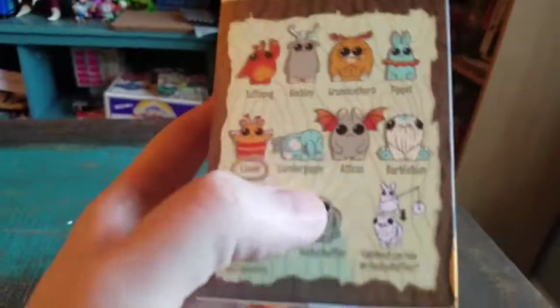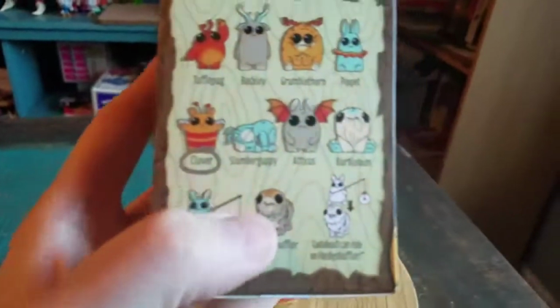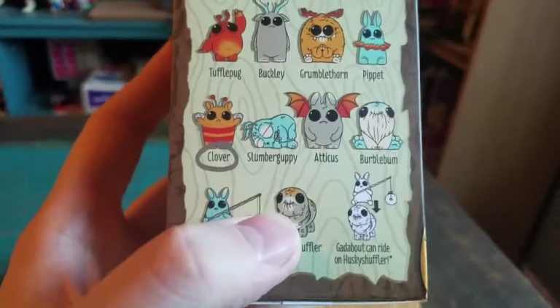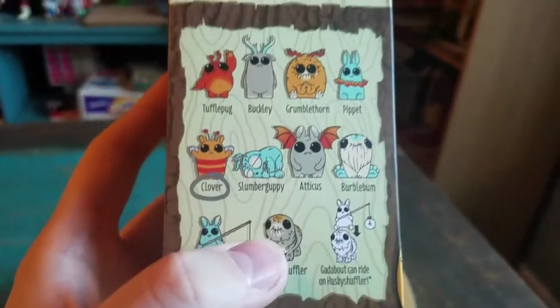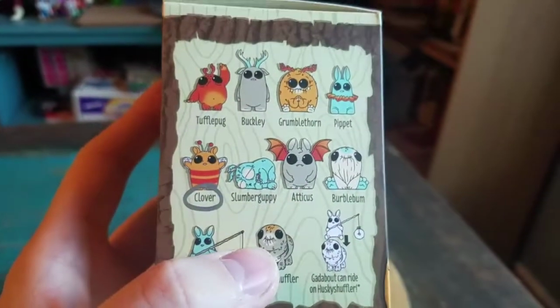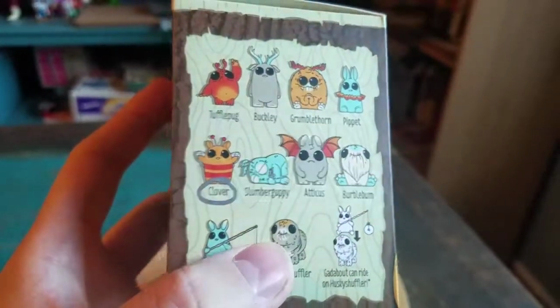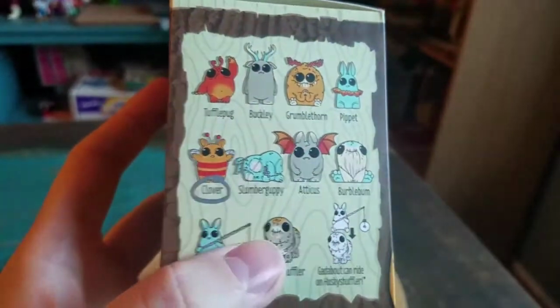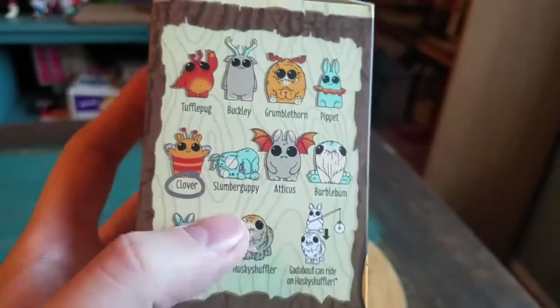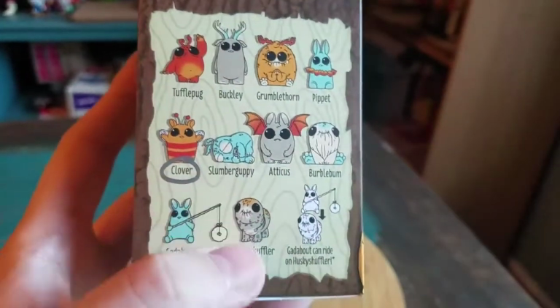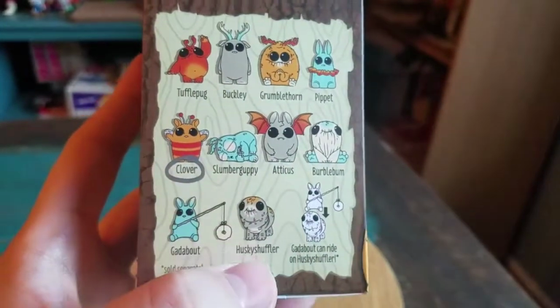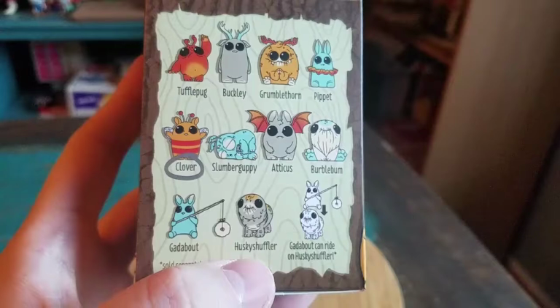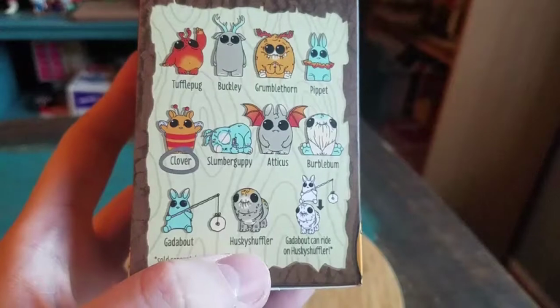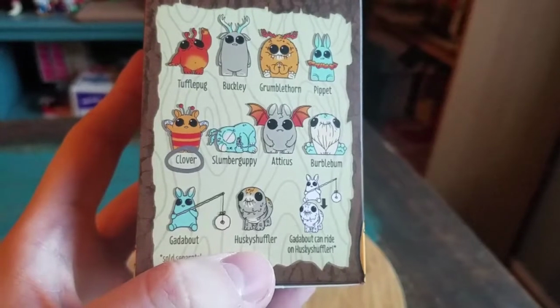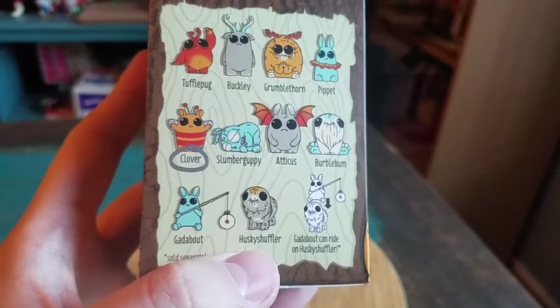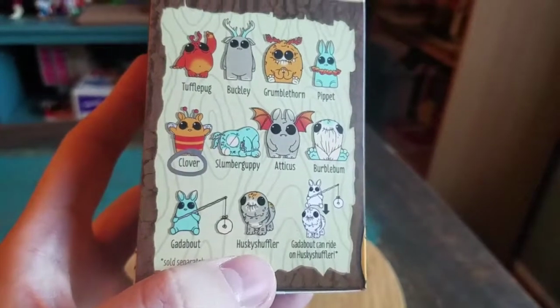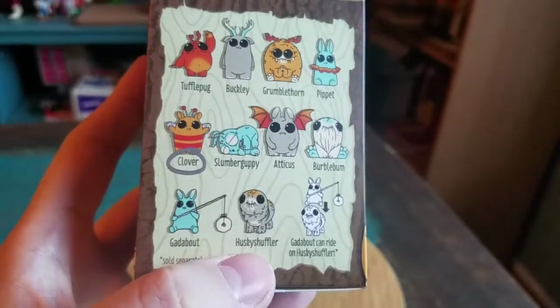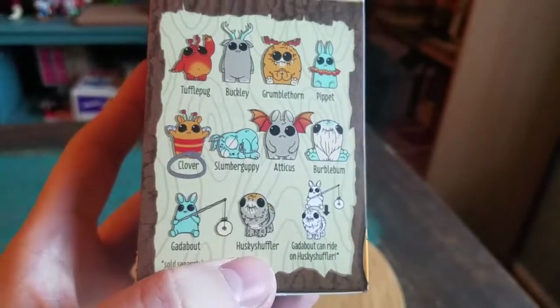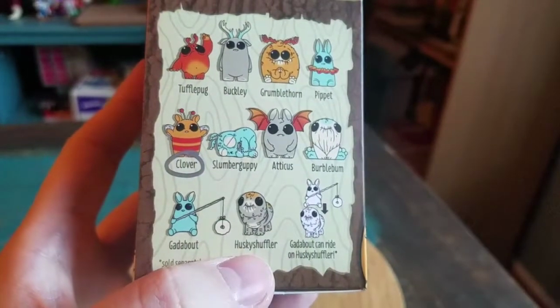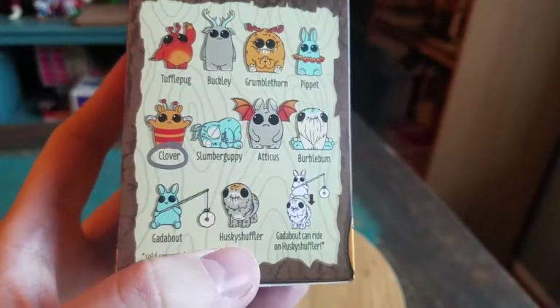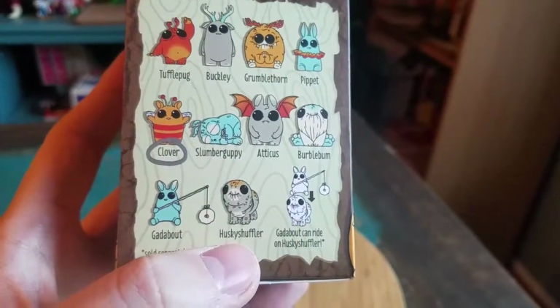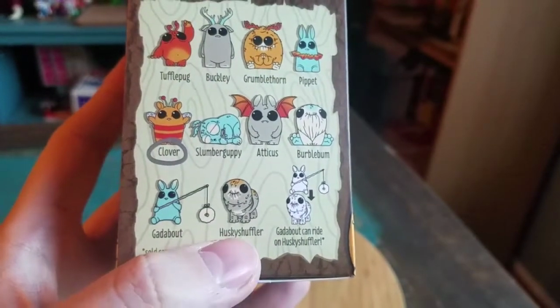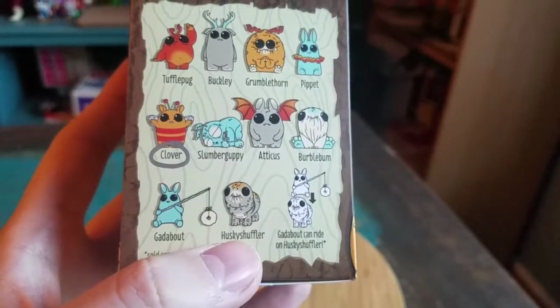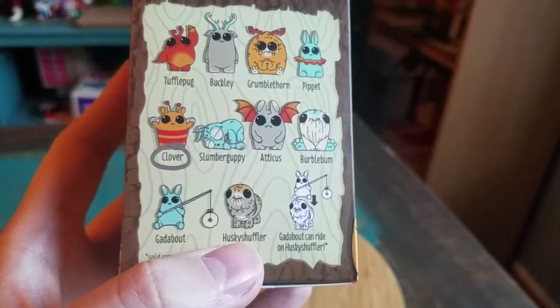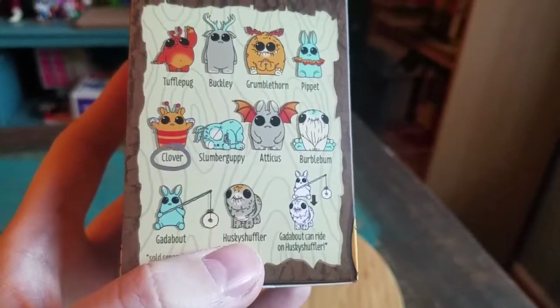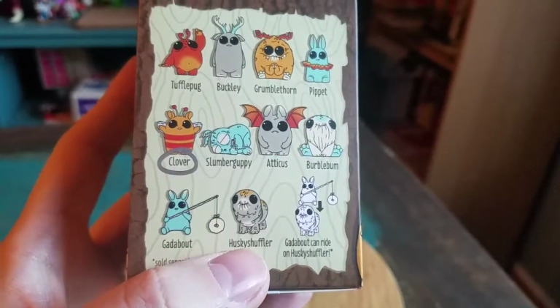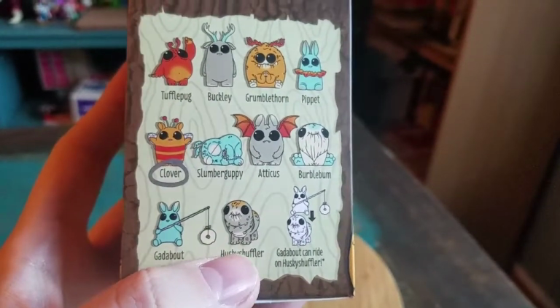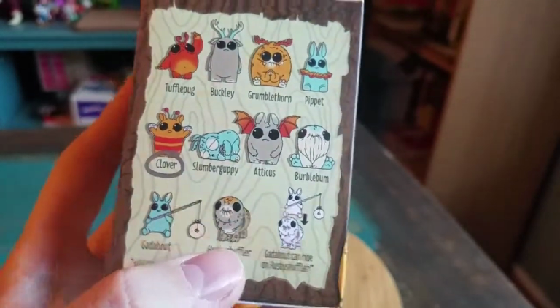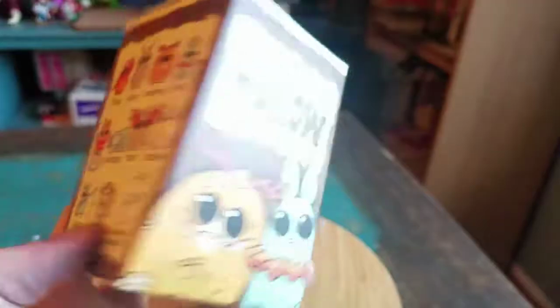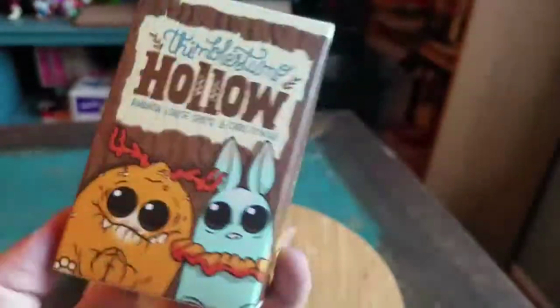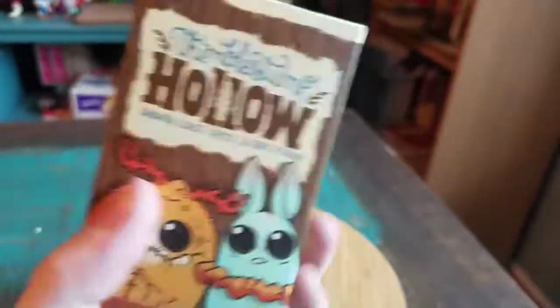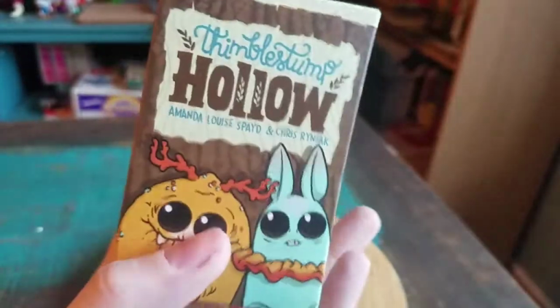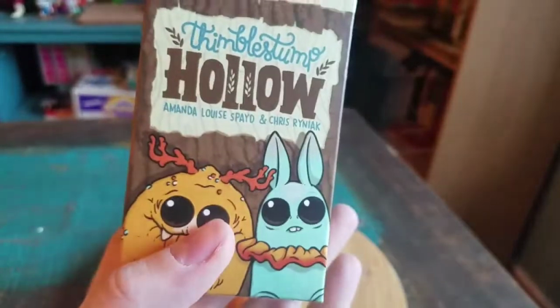Showing off the box there, you can see he's kind of like a little bee guy. Just a little chubby happy bee. Definitely looks really cool there.